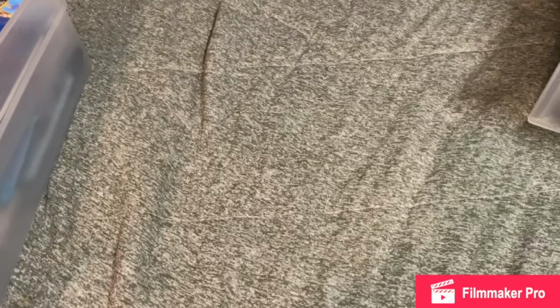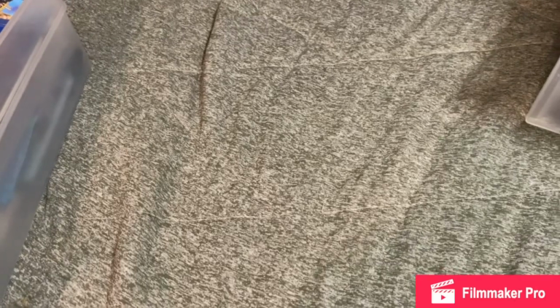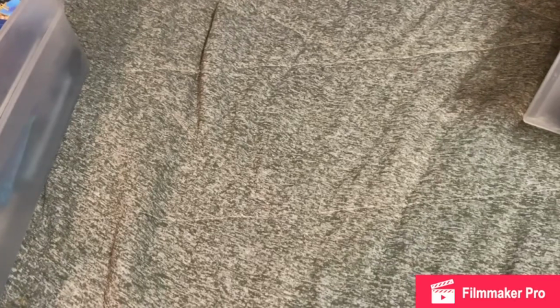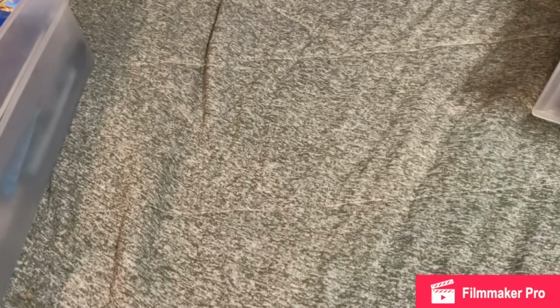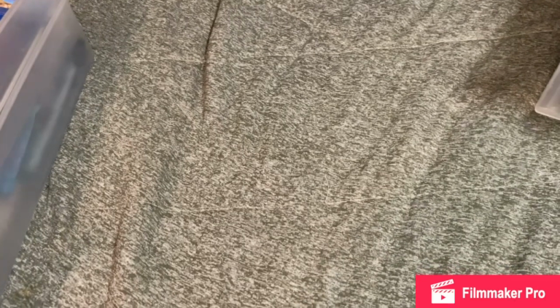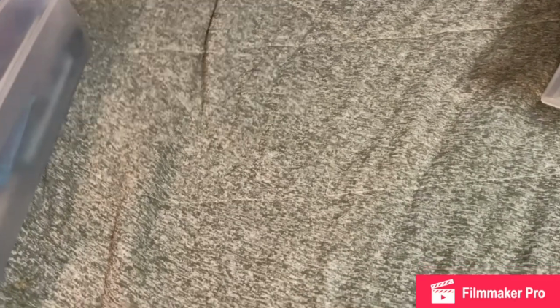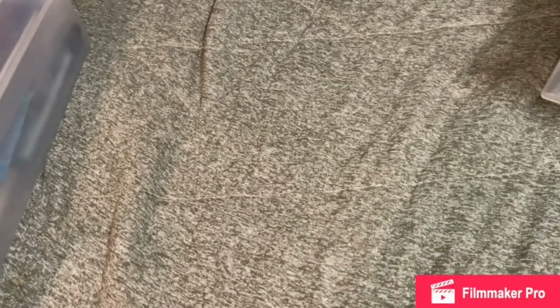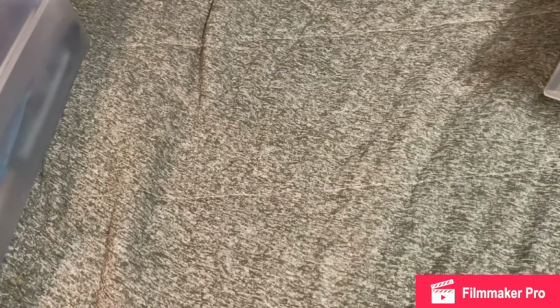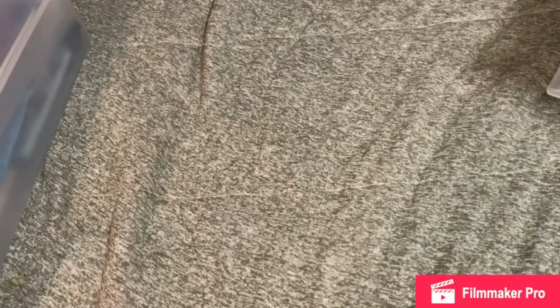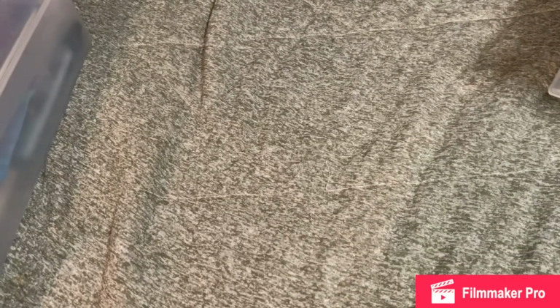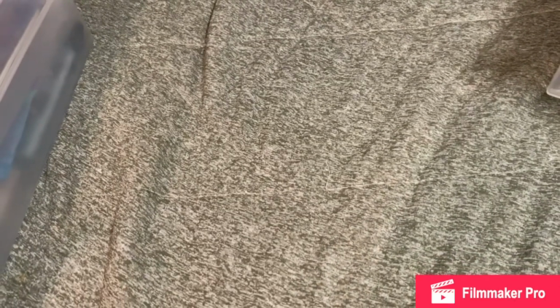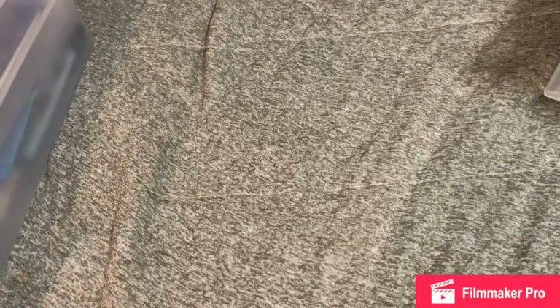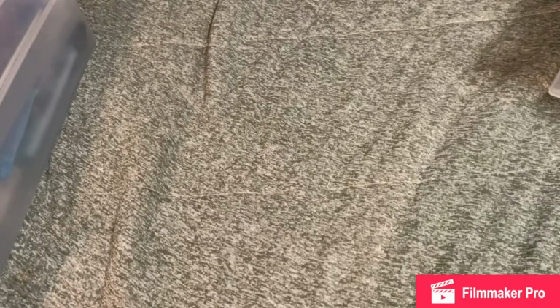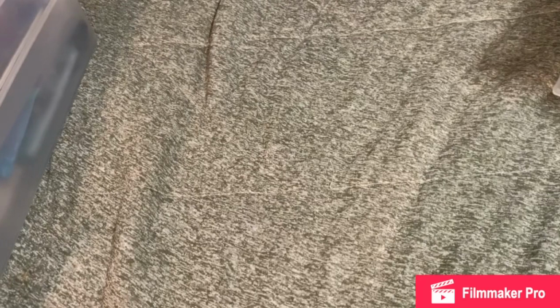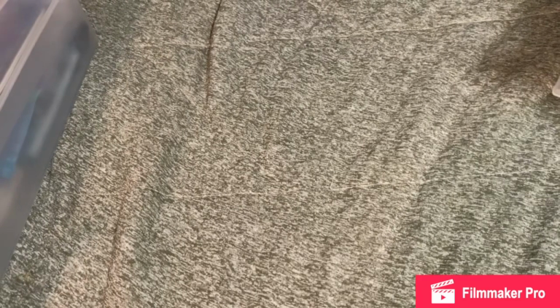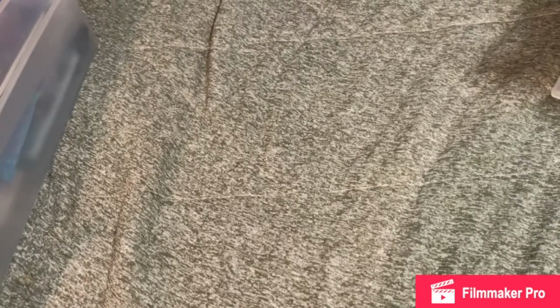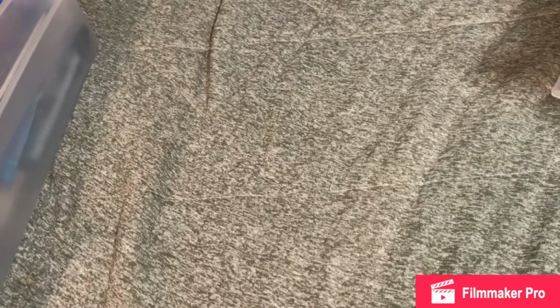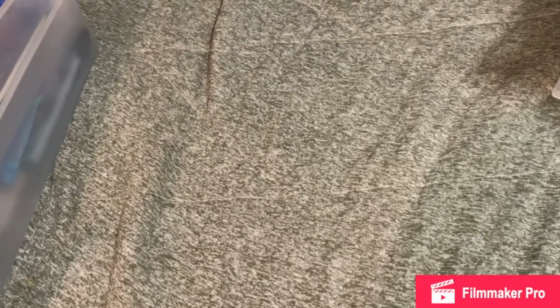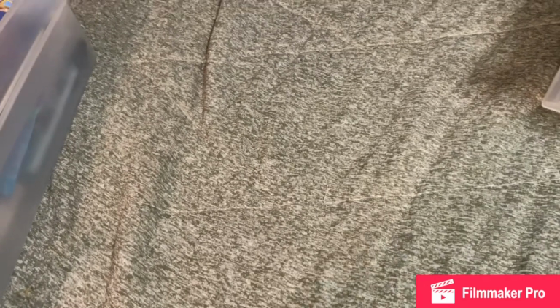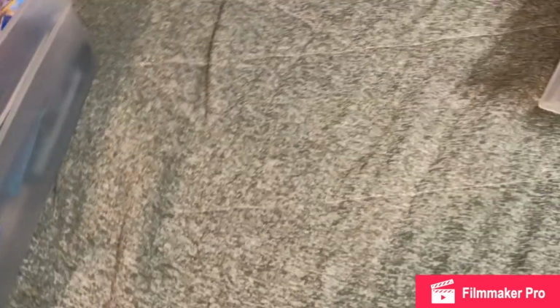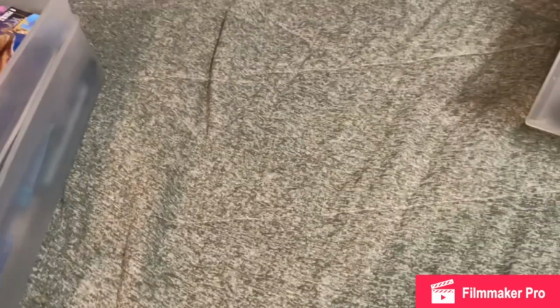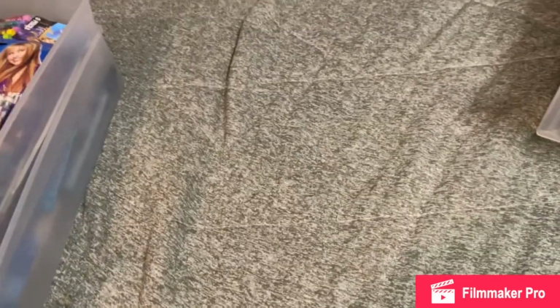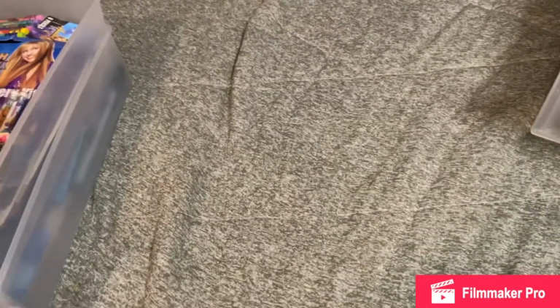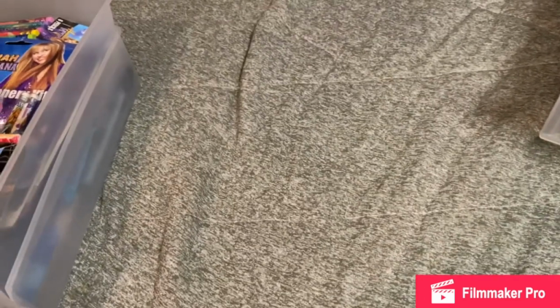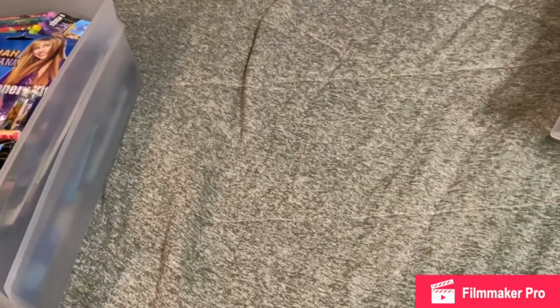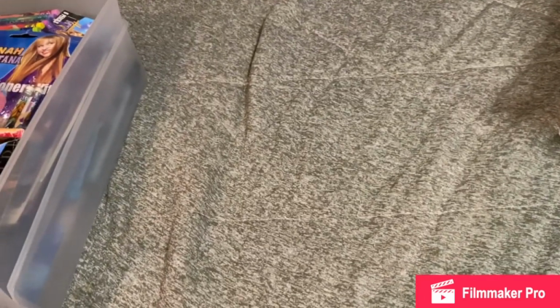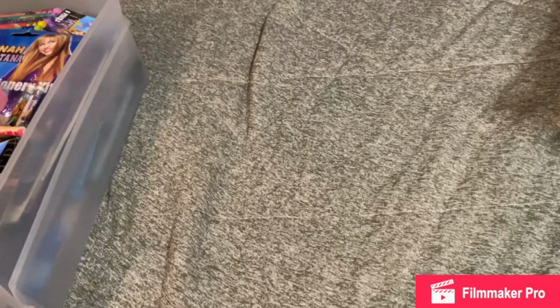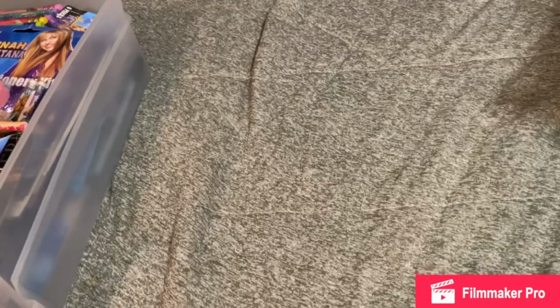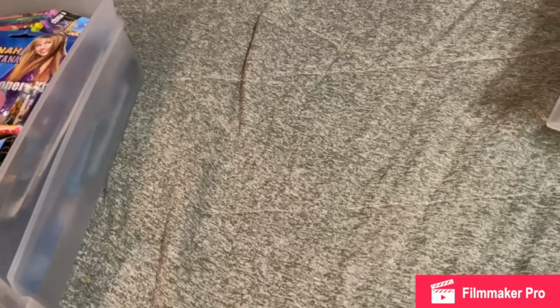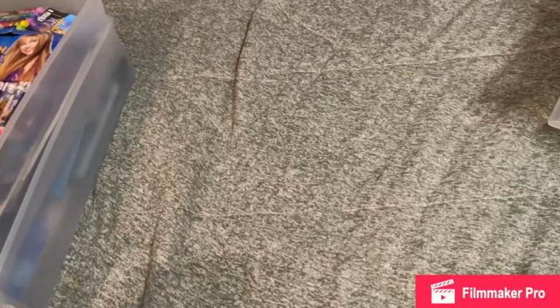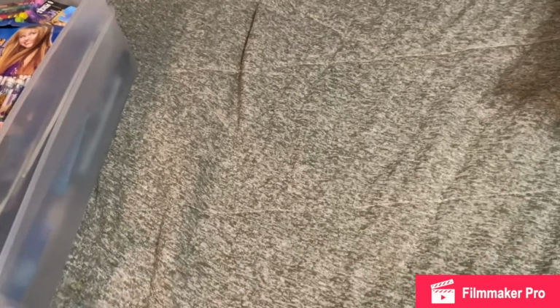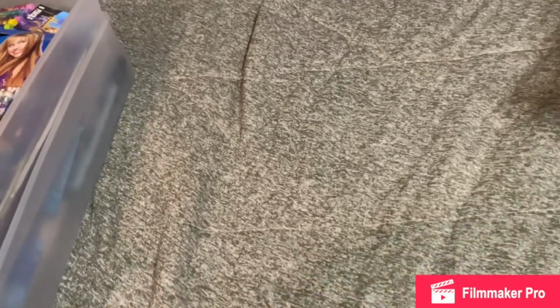Hey guys, so in this video I'm going to be showing you guys my Hannah Montana collection. I haven't done a Hannah or Miley related video in a minute, so I figured I'd just show you guys my Hannah and Miley collection. So yeah, let's get started.